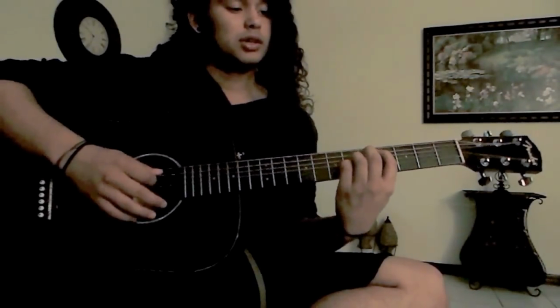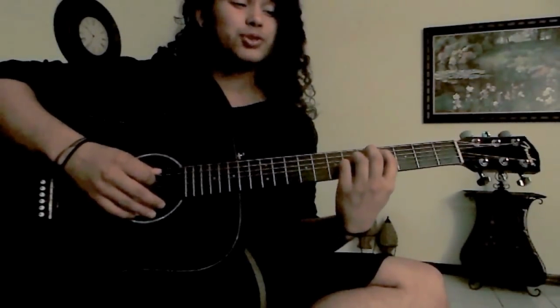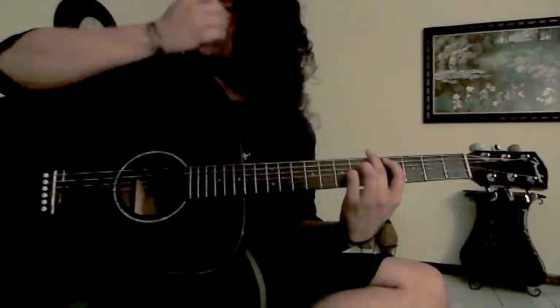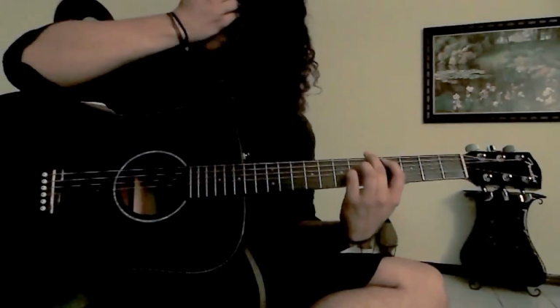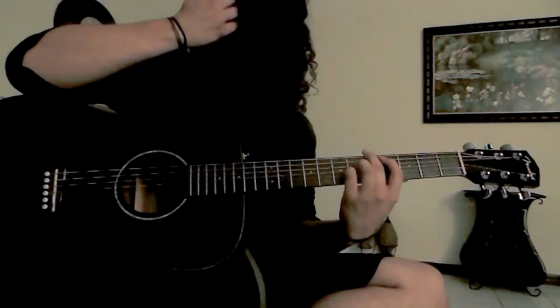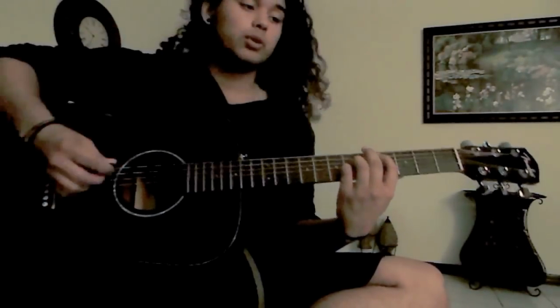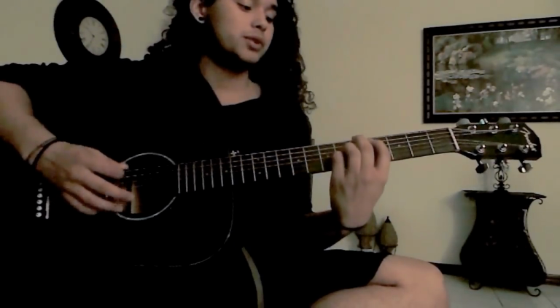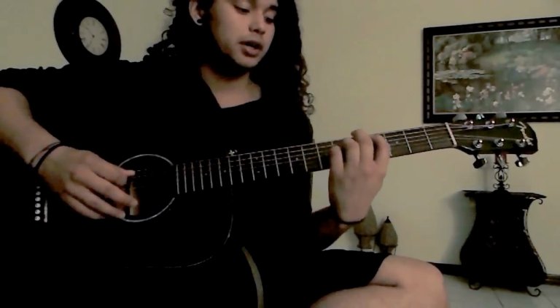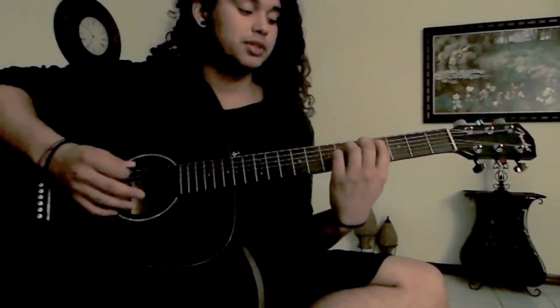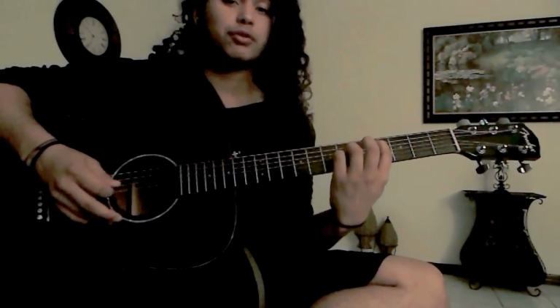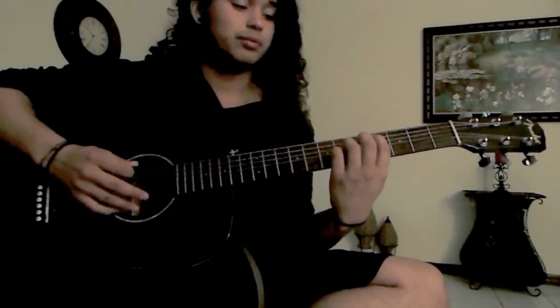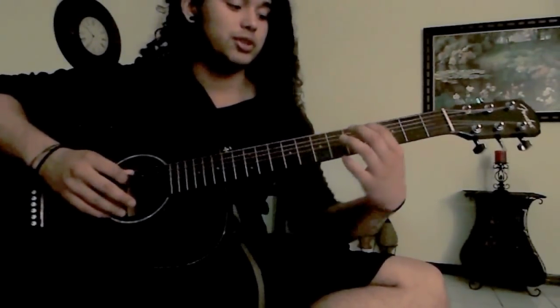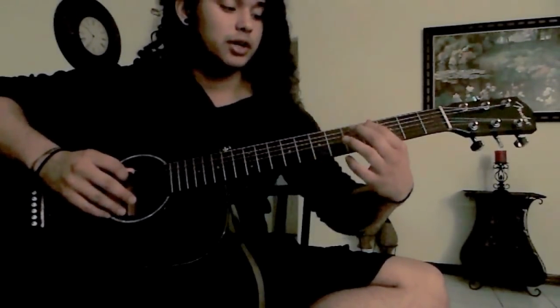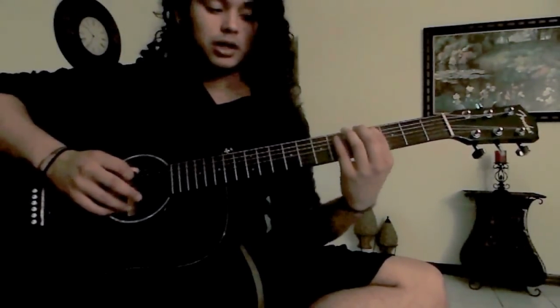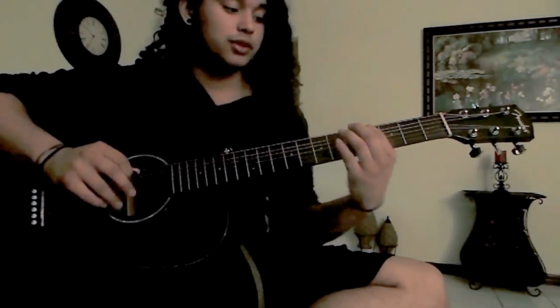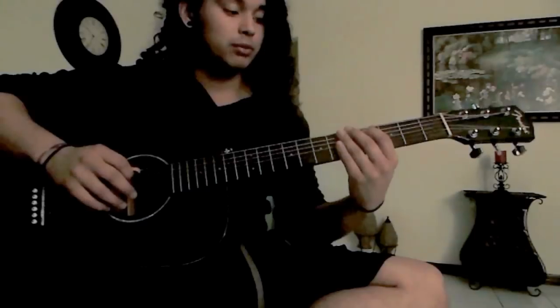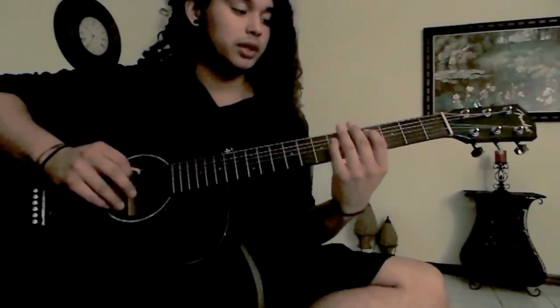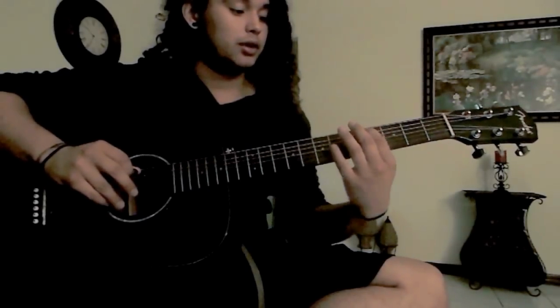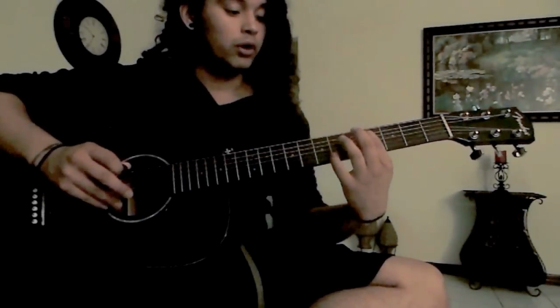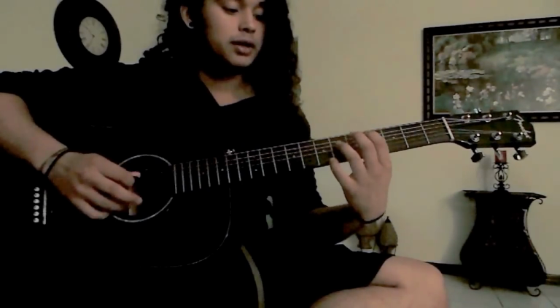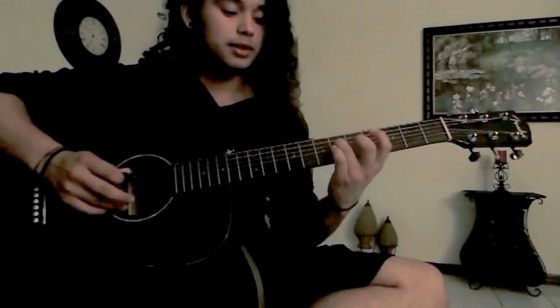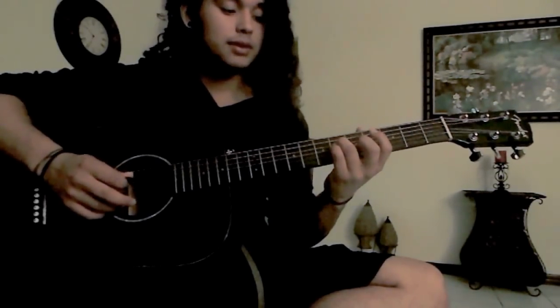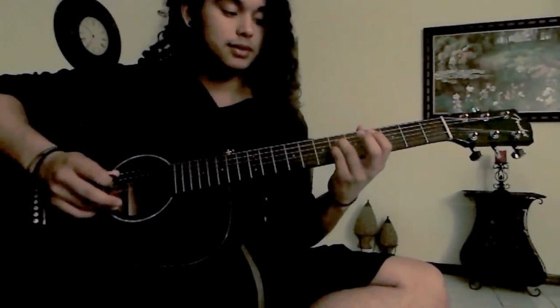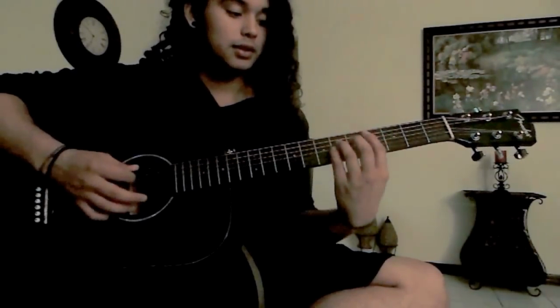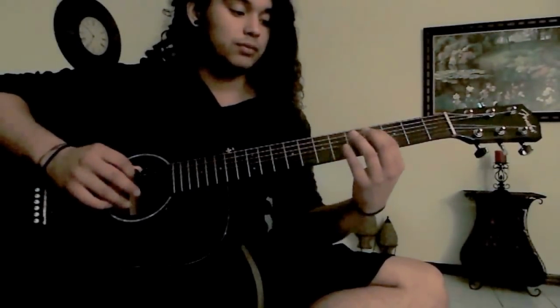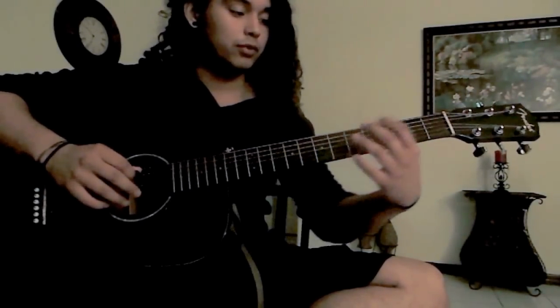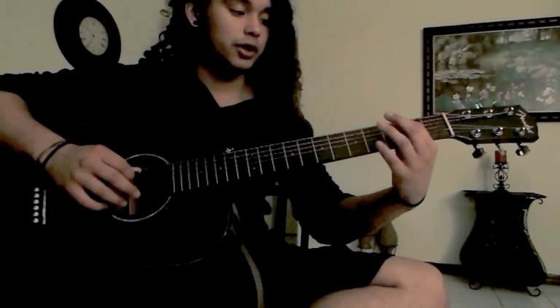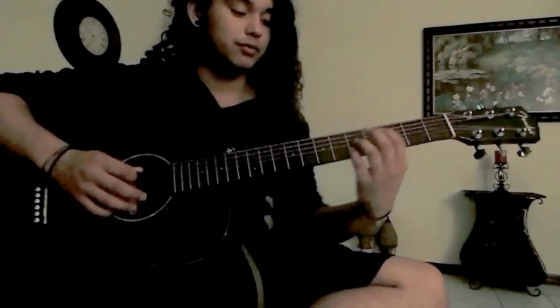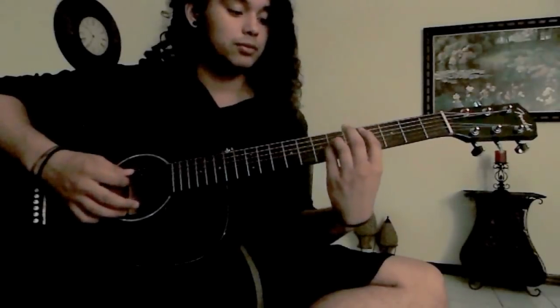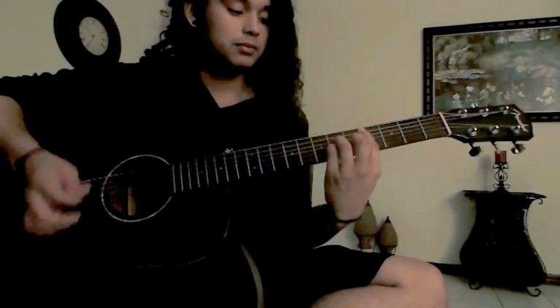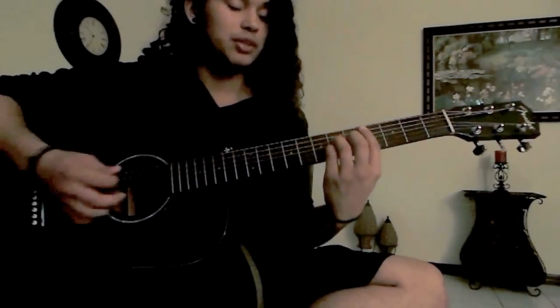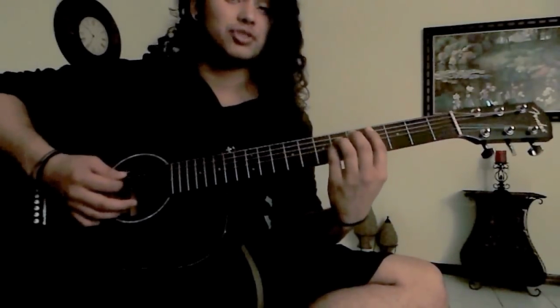The first chord you're going to play for this song is going to be a power chord, which is on the fourth string. Power chords — for this one, for example, it would be four, six, six, starting on the second string.